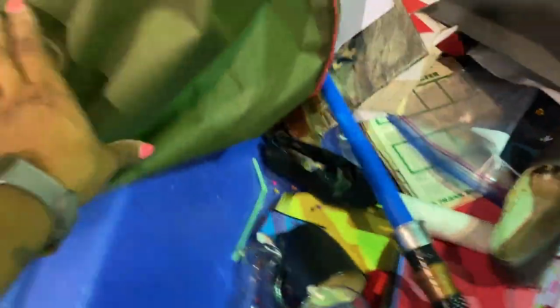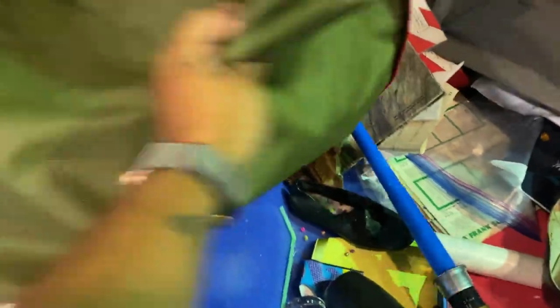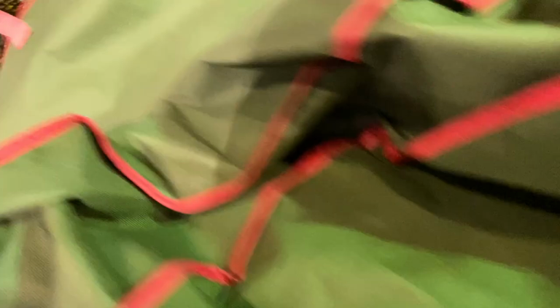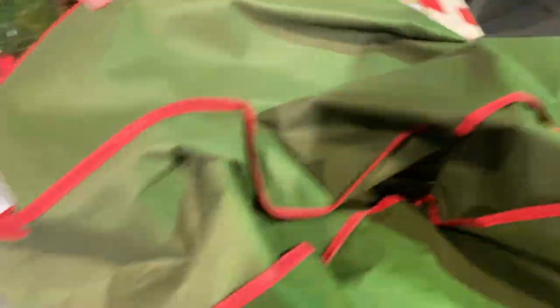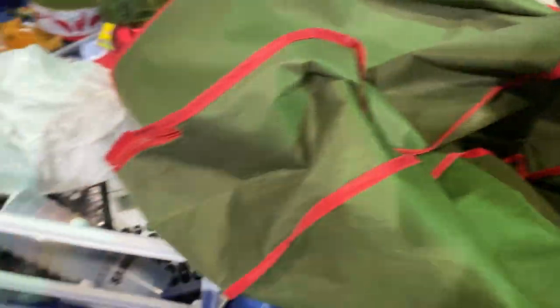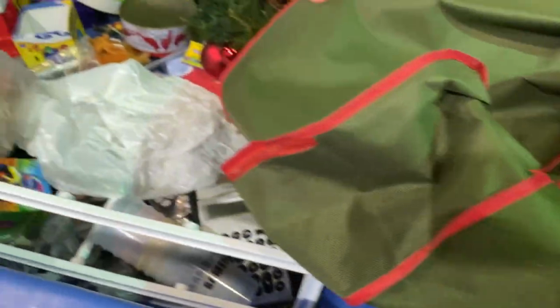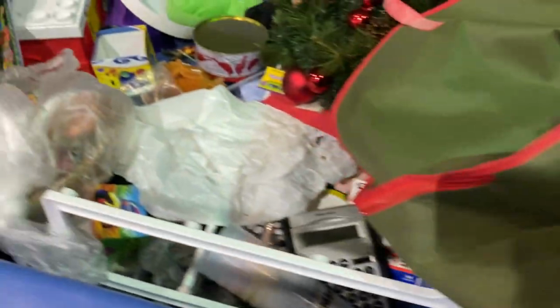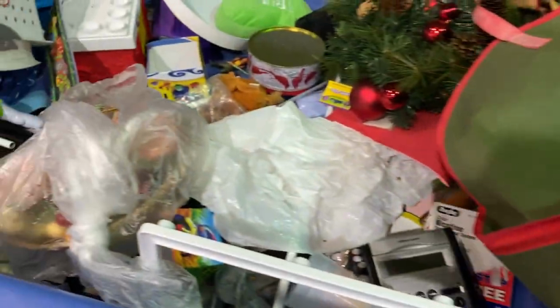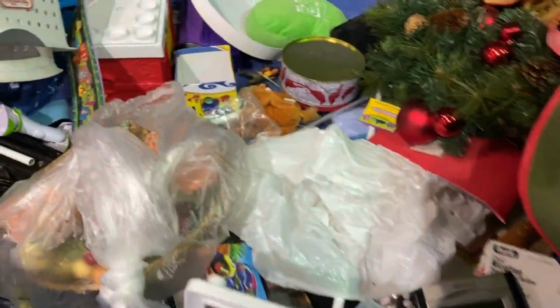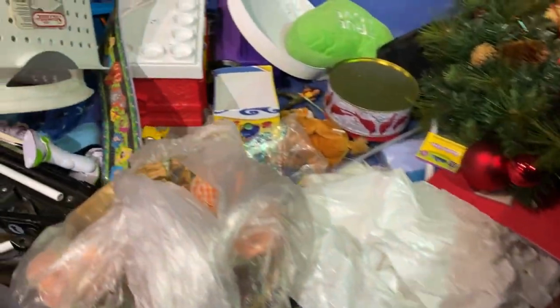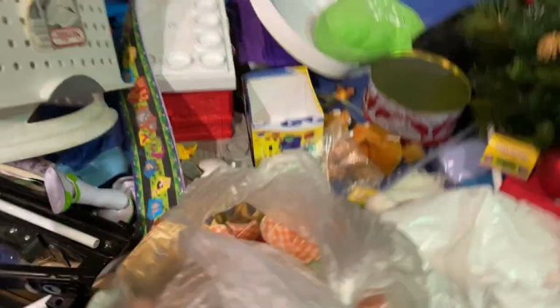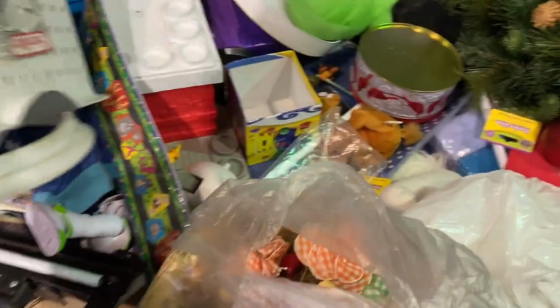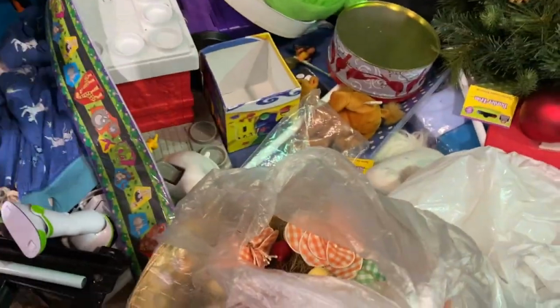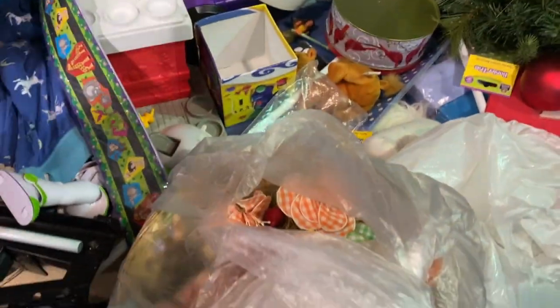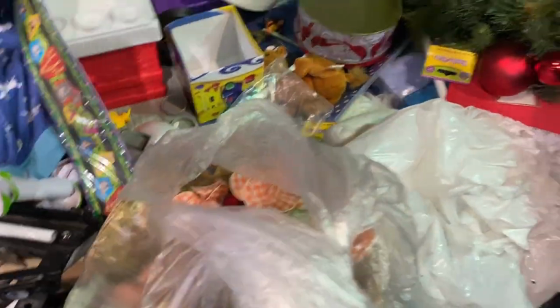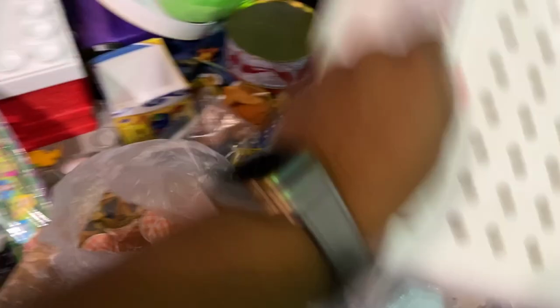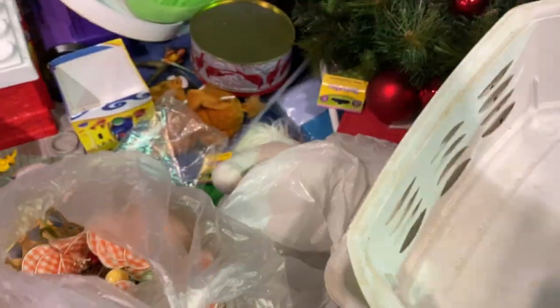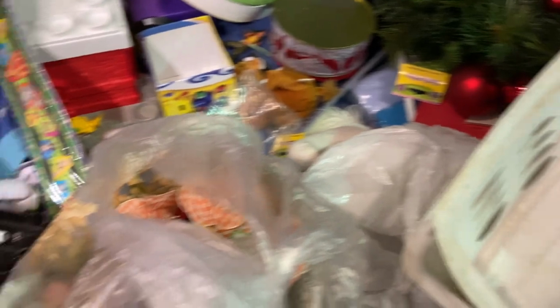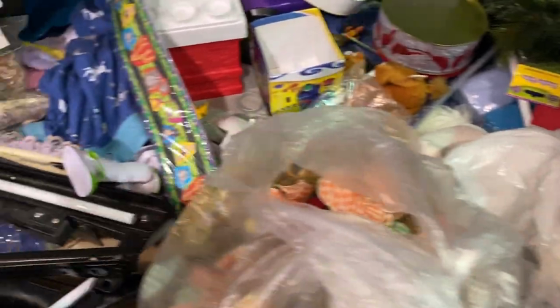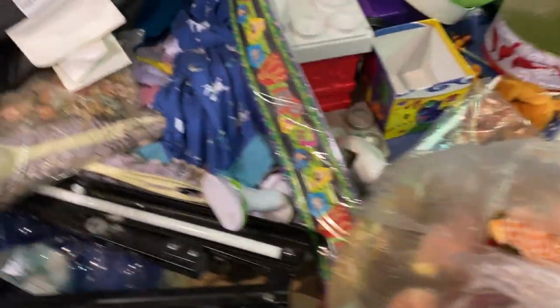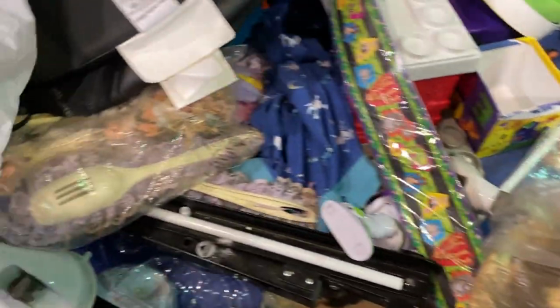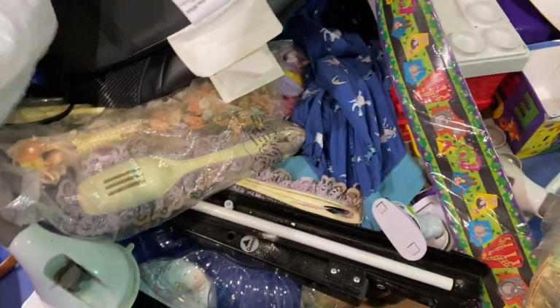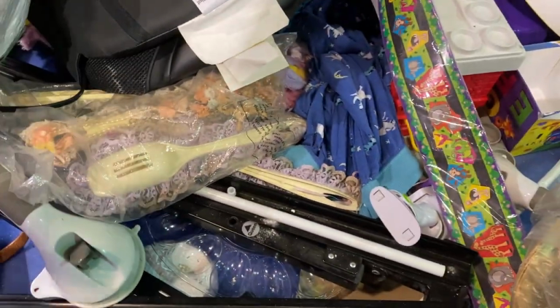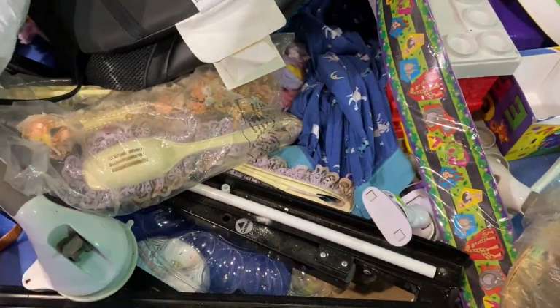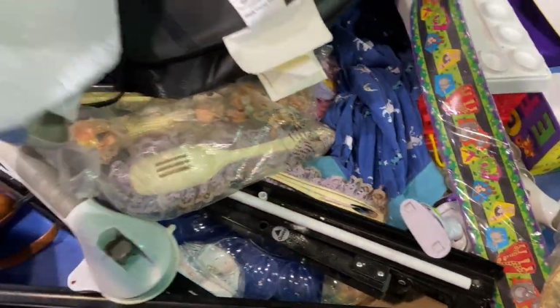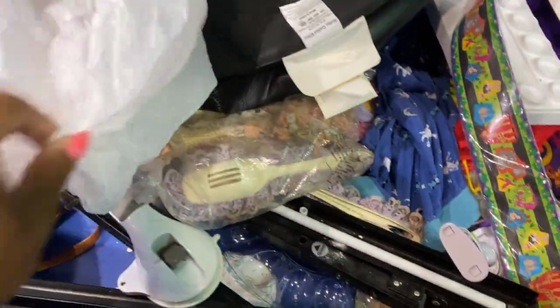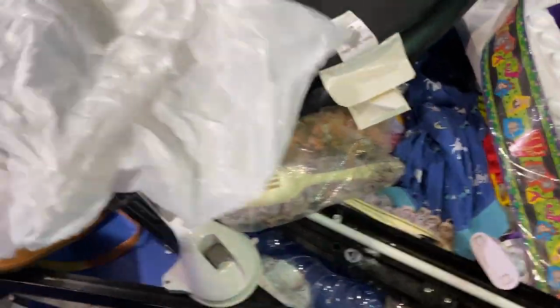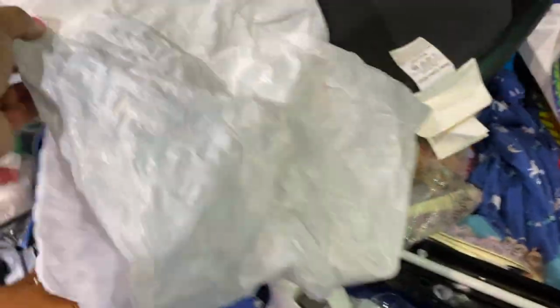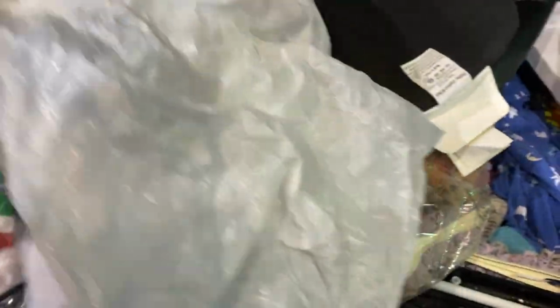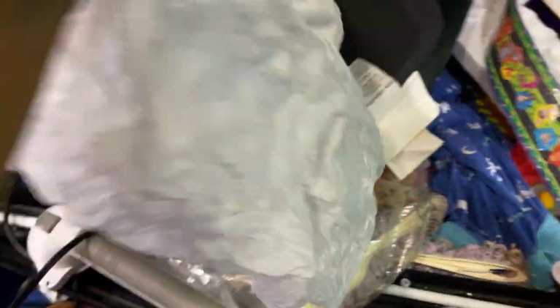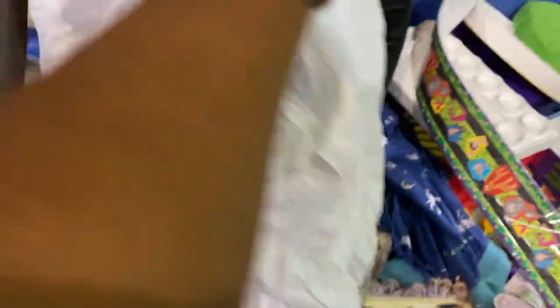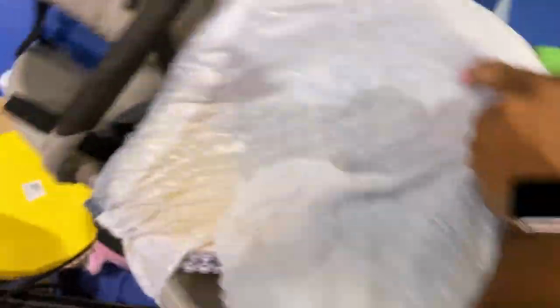I don't too much like digging in these bins because you just never know what you're gonna find. They make me anxious. We have a car seat in here.